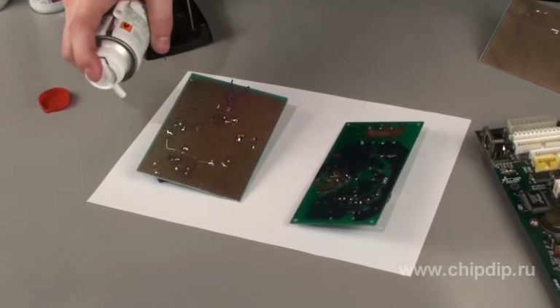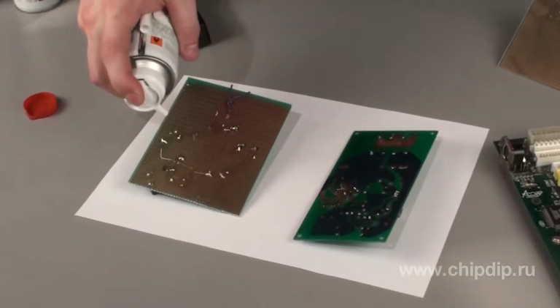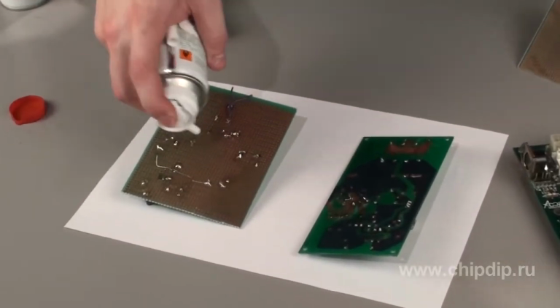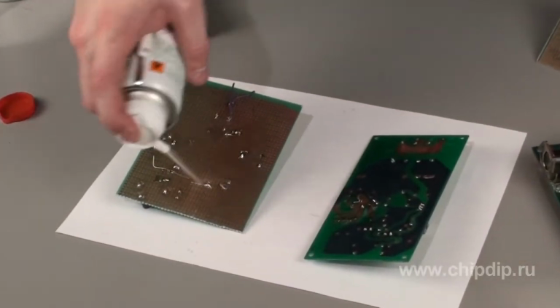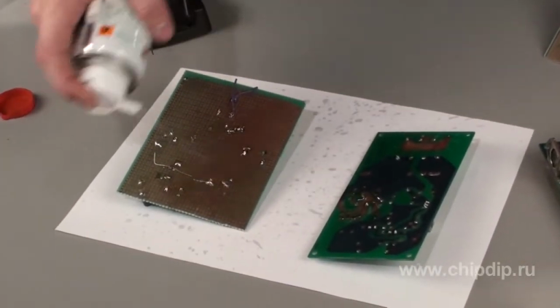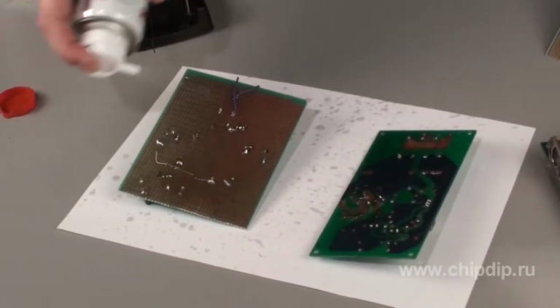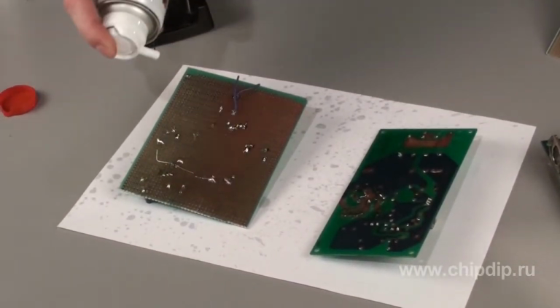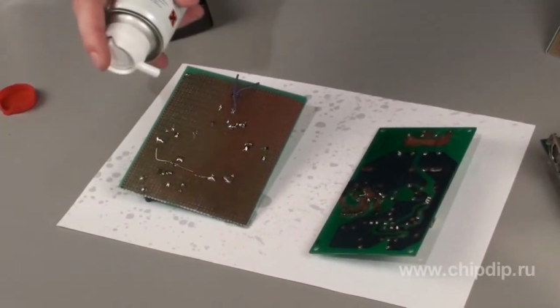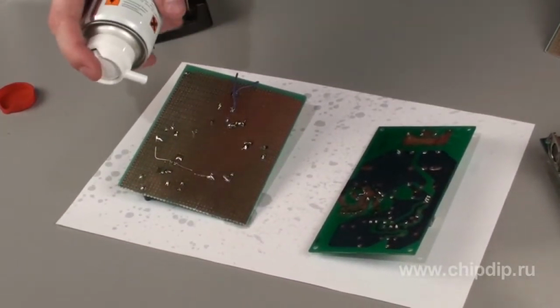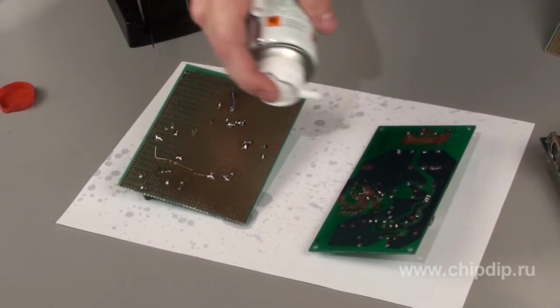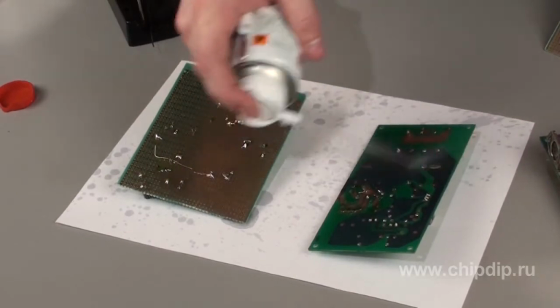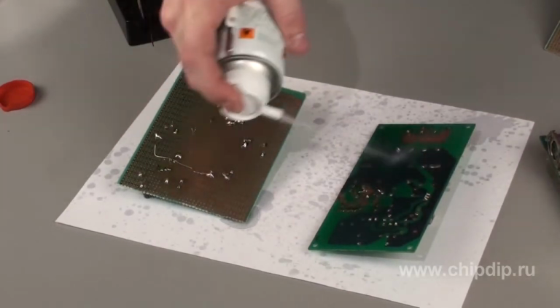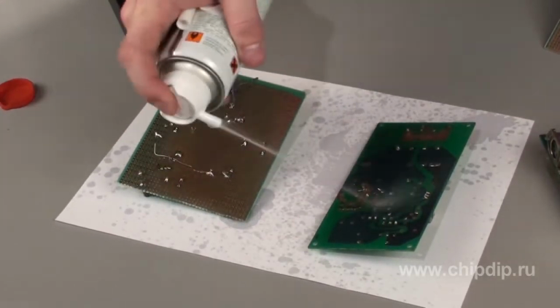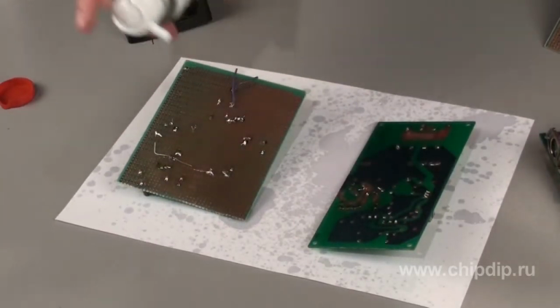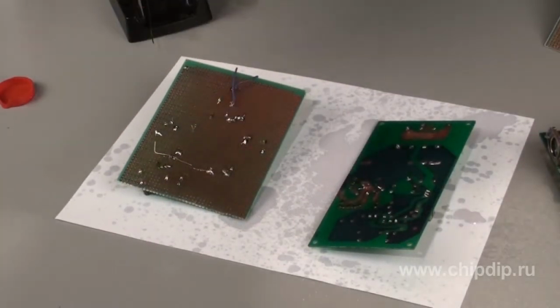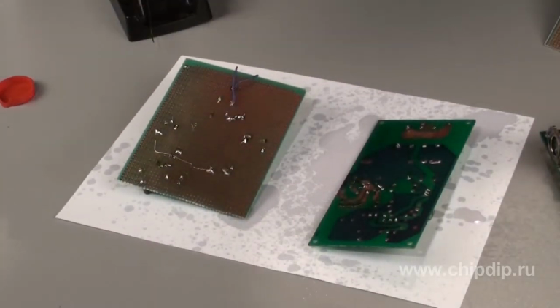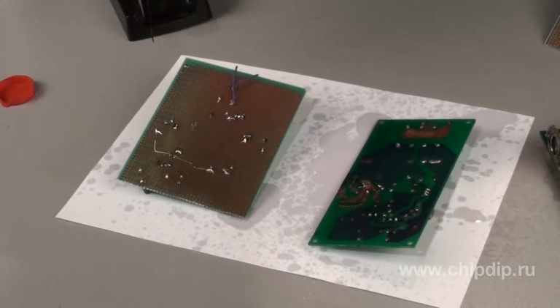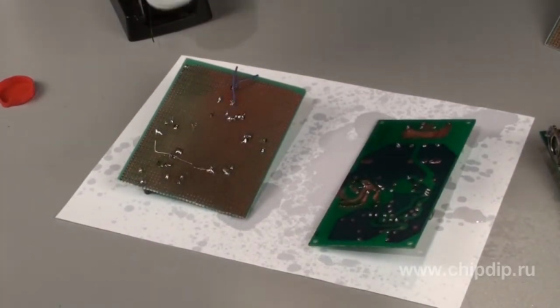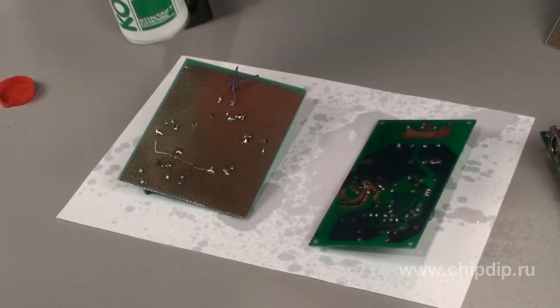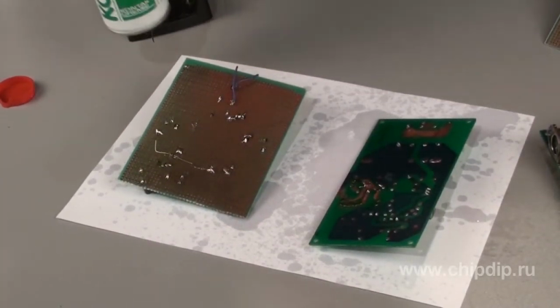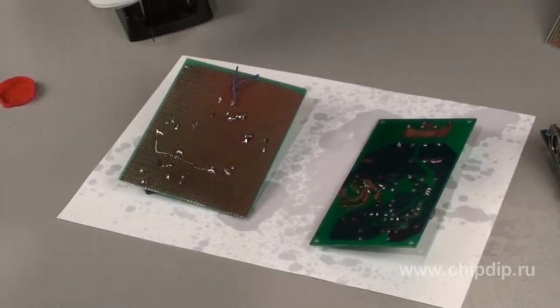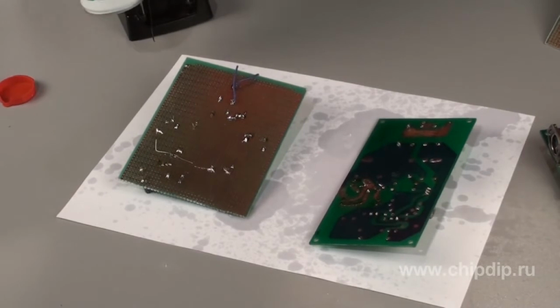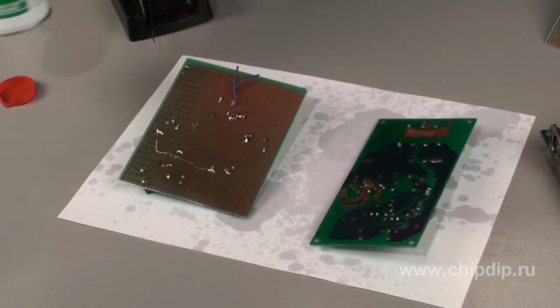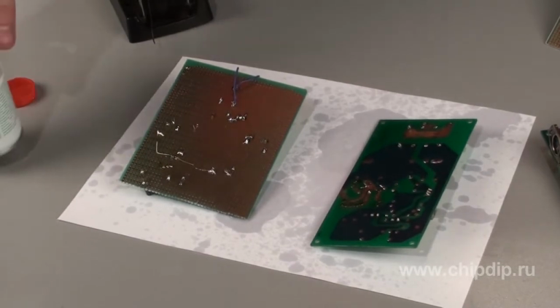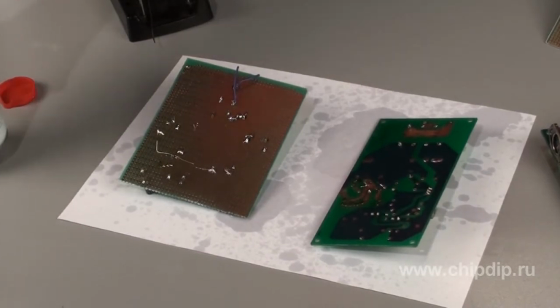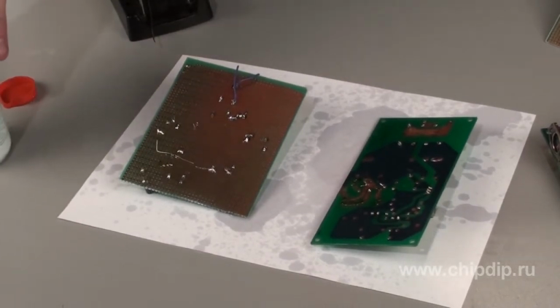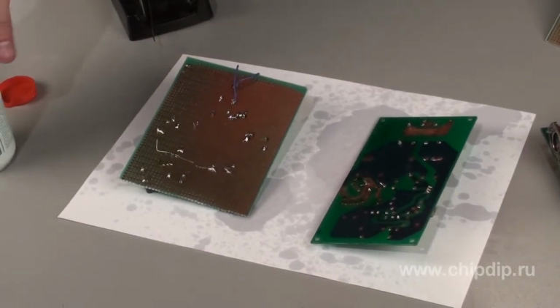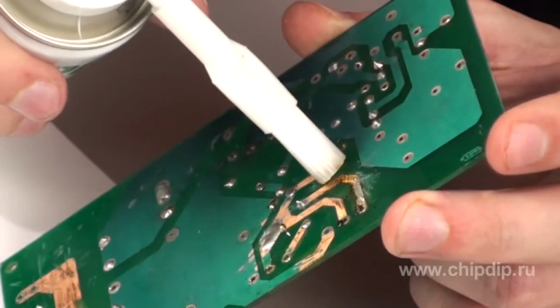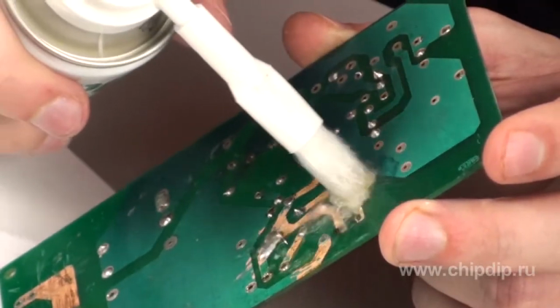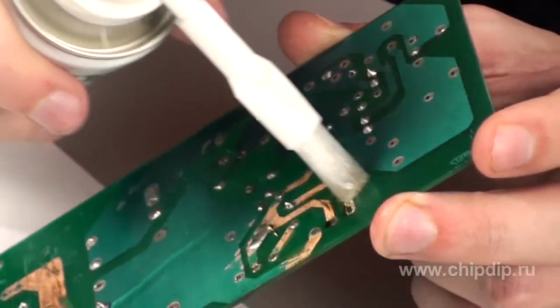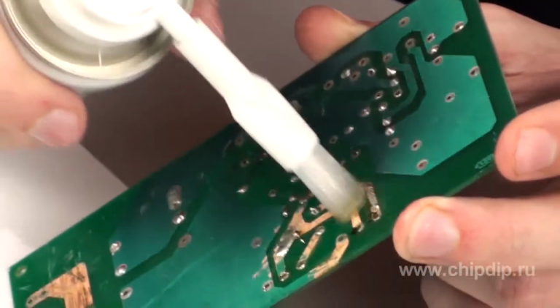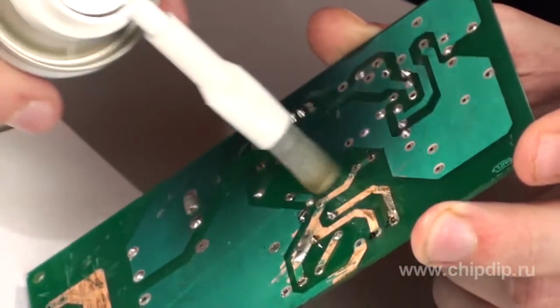Just spray the cleaner on the printed board to remove residual fluxing agent. Note that this cleaner also improves insulating properties and prepares the printed board for coating with protective varnishes, such as Plastic 70 or urethane.